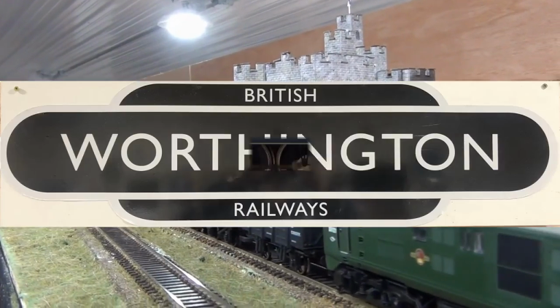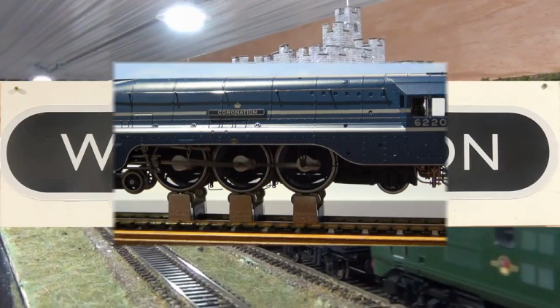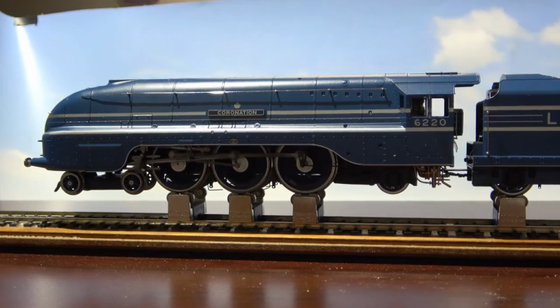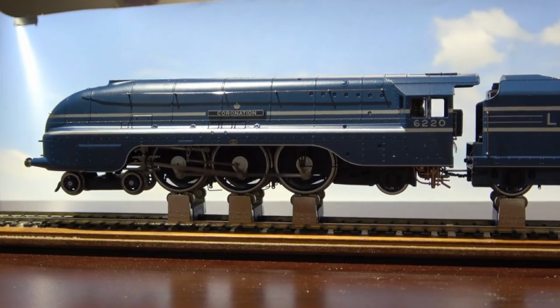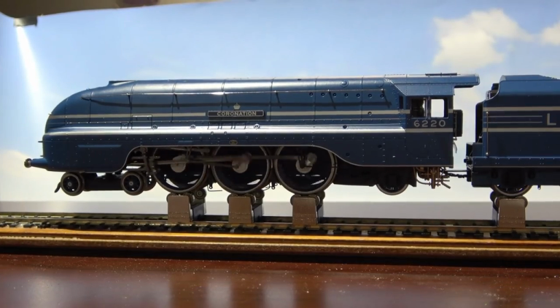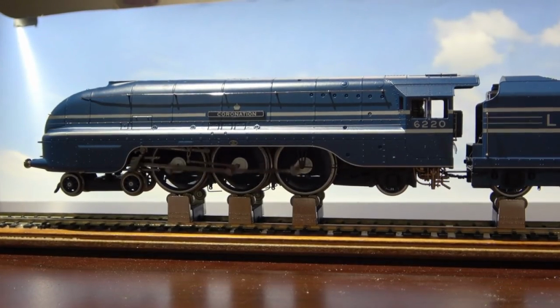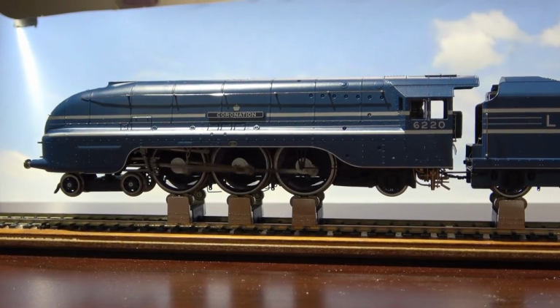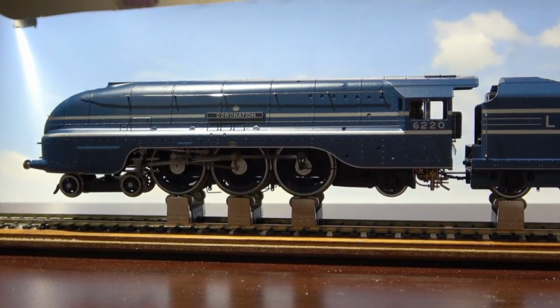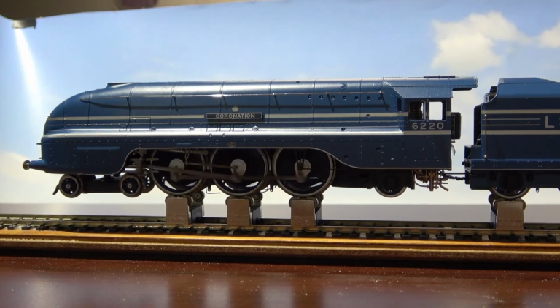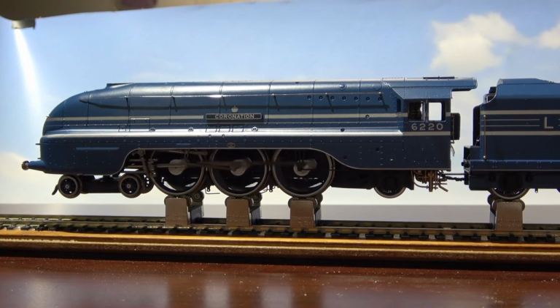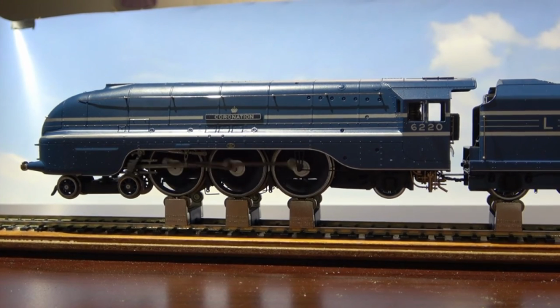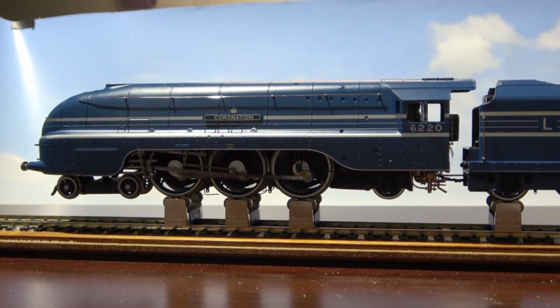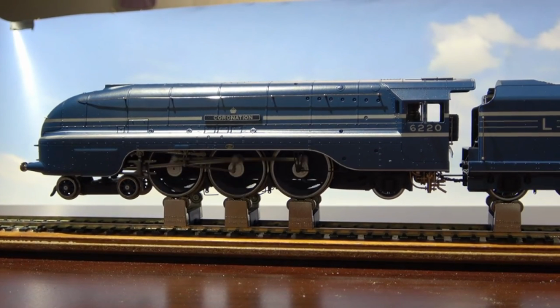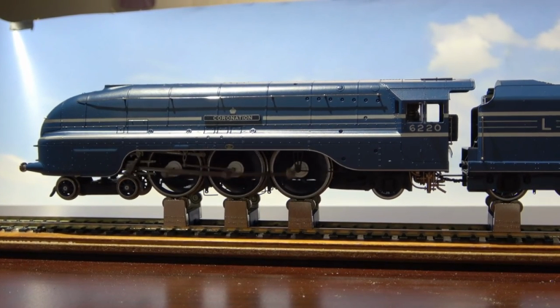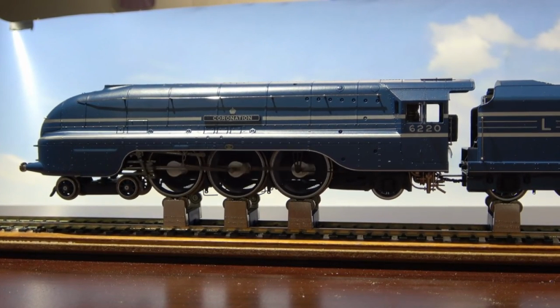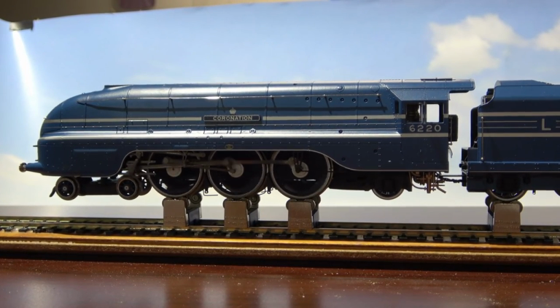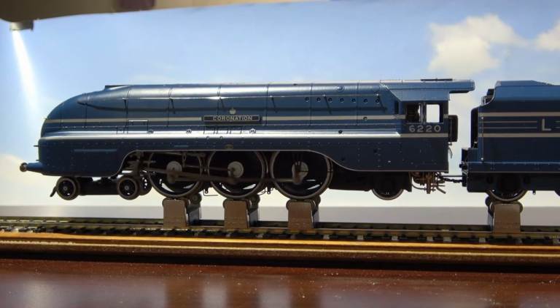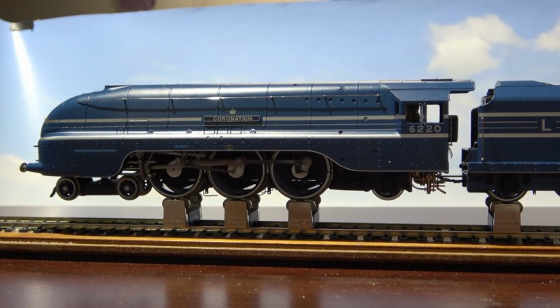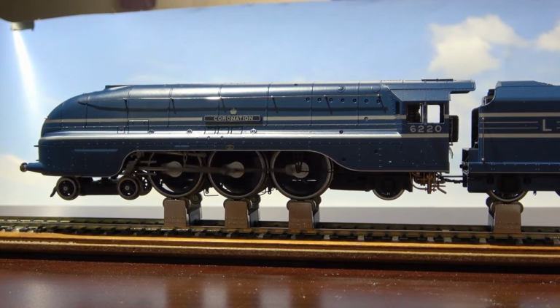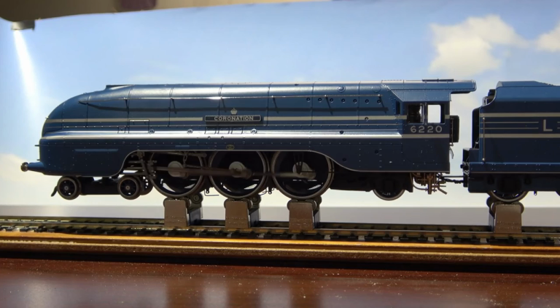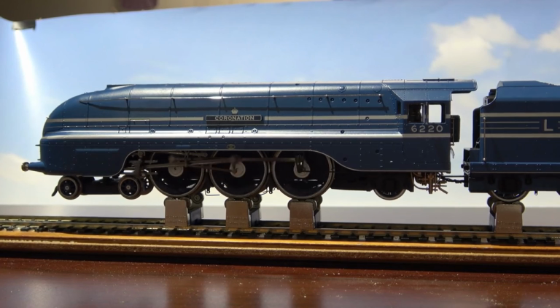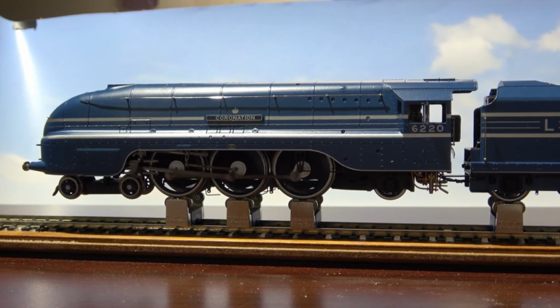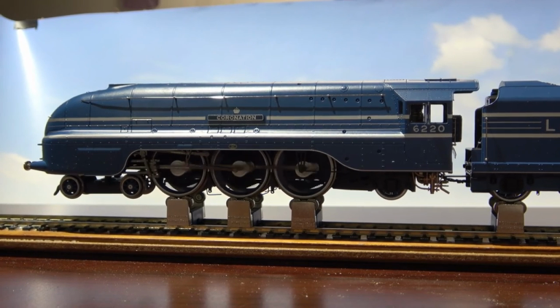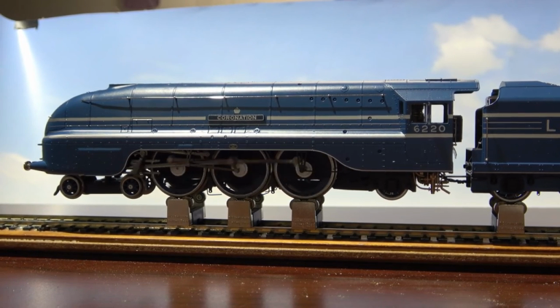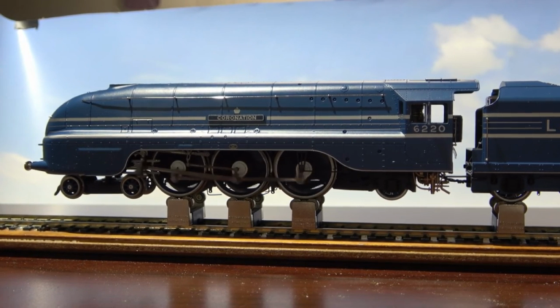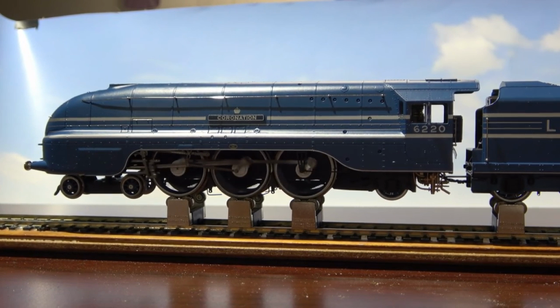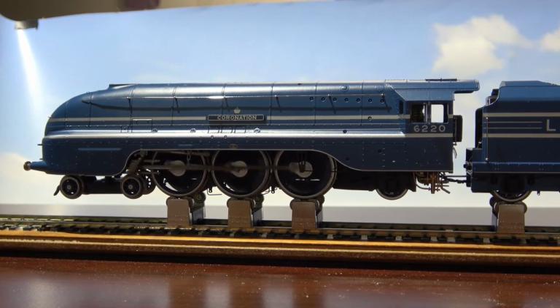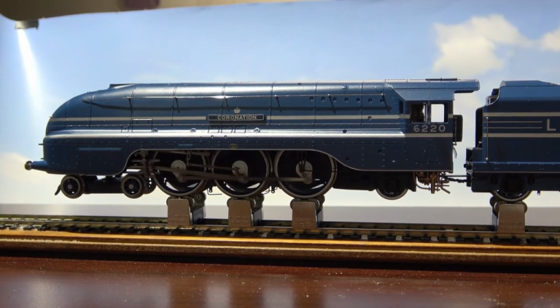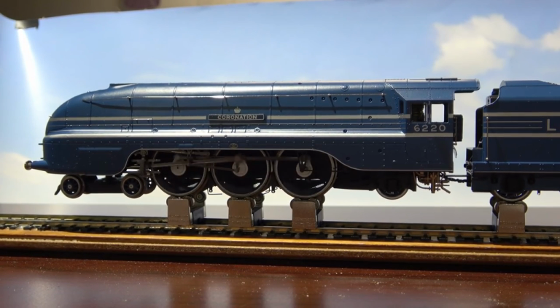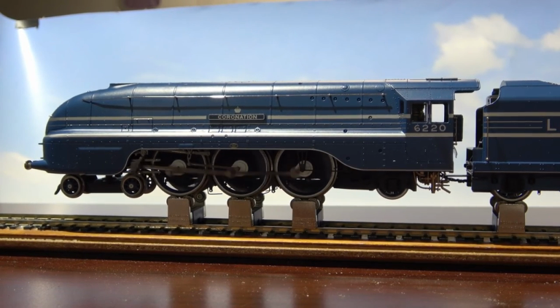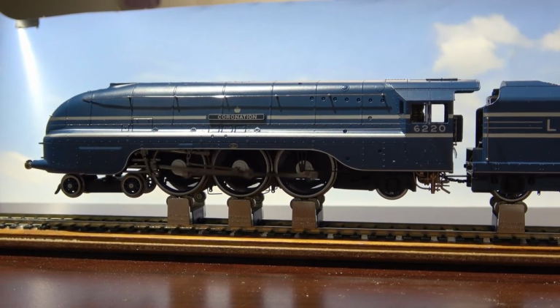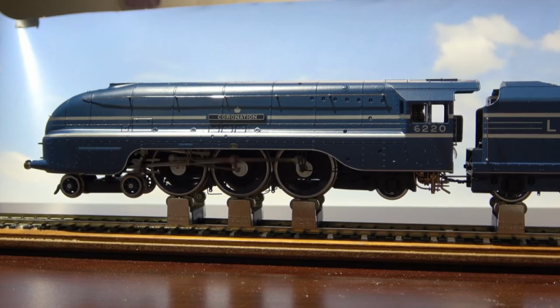There's a standard Digitrax DCC decoder in here. I'm just going to run it in both directions for half an hour or so. I do have an ESU sound decoder on order, and once that comes in we'll fit that. But for the moment, we'll just run it without sound.